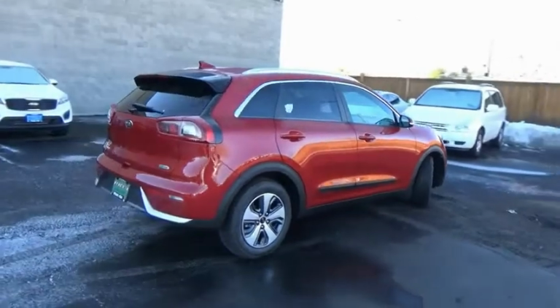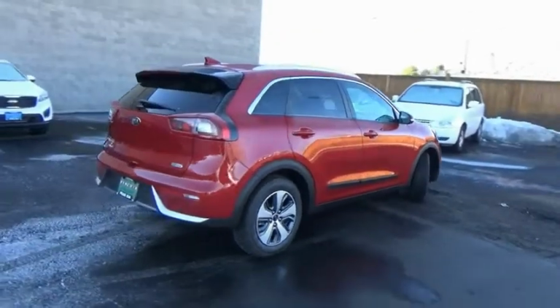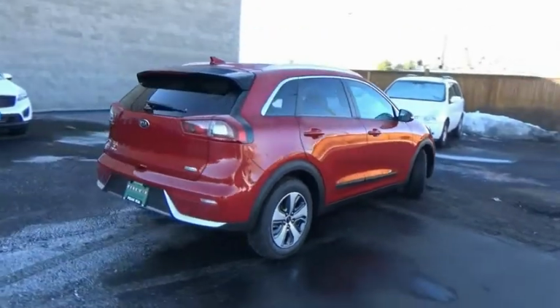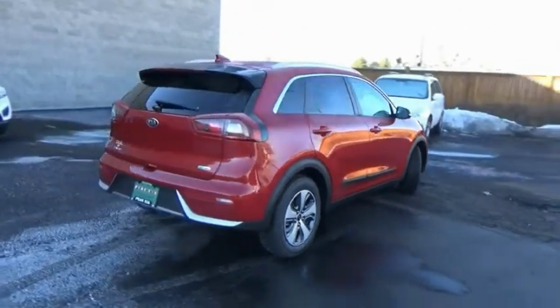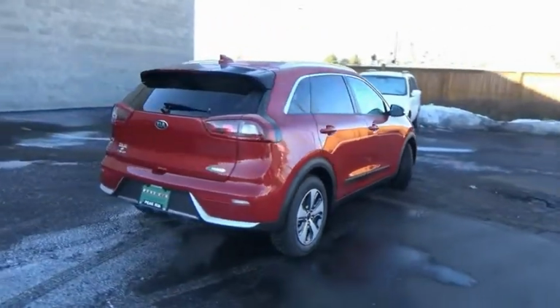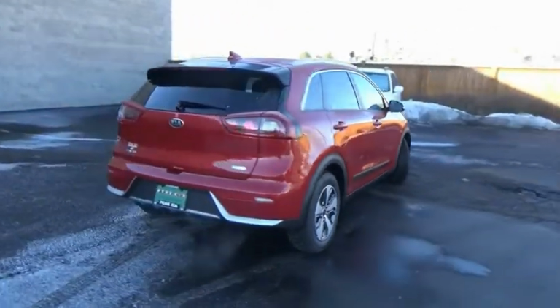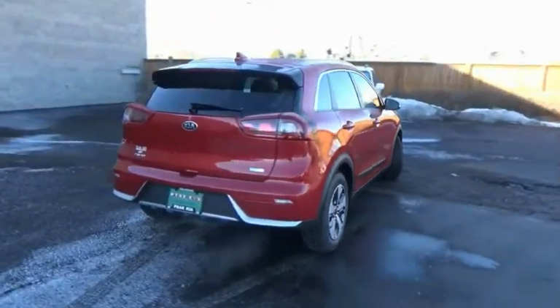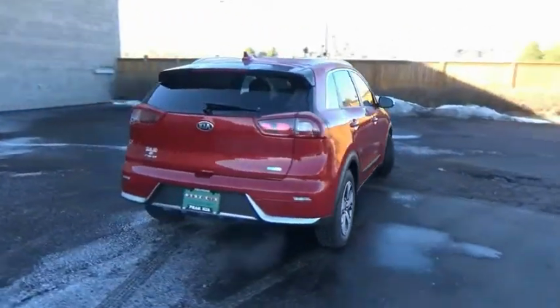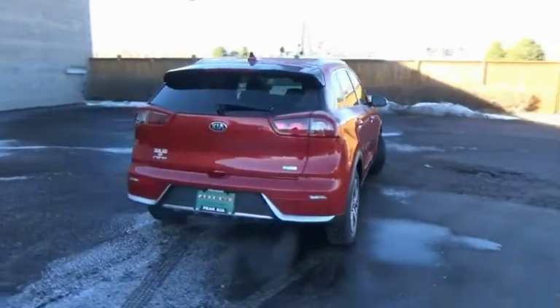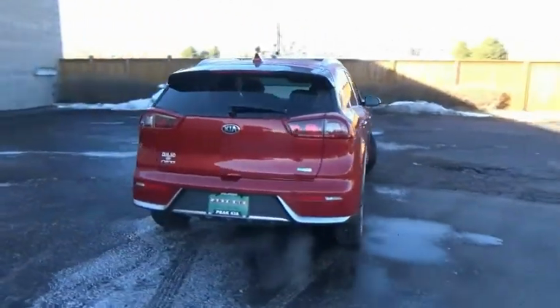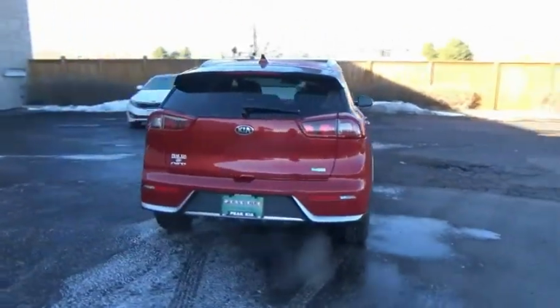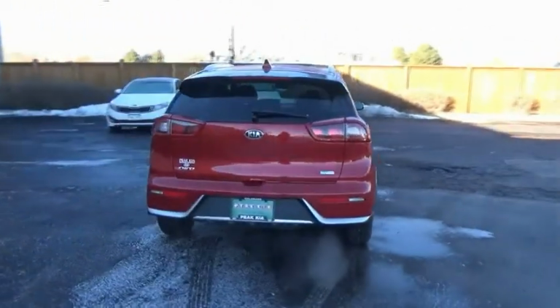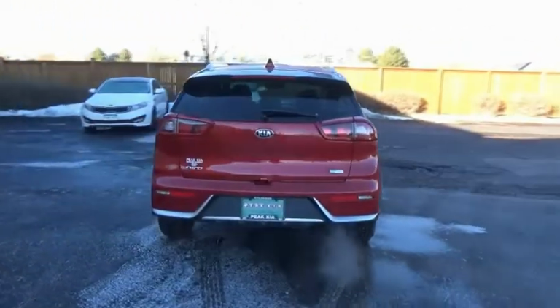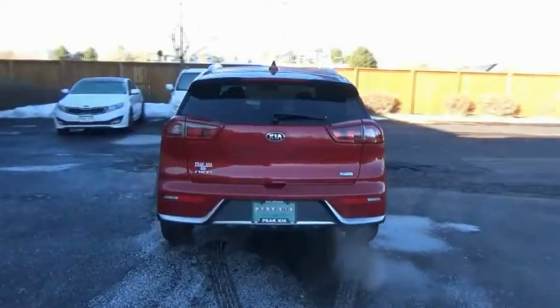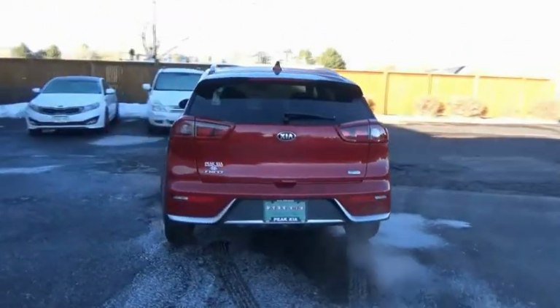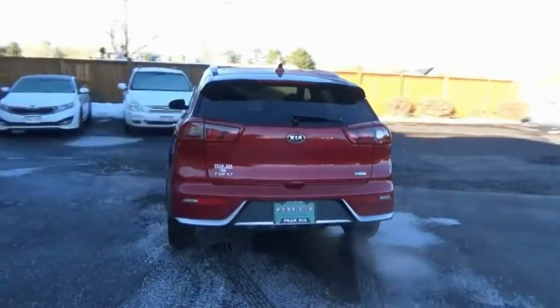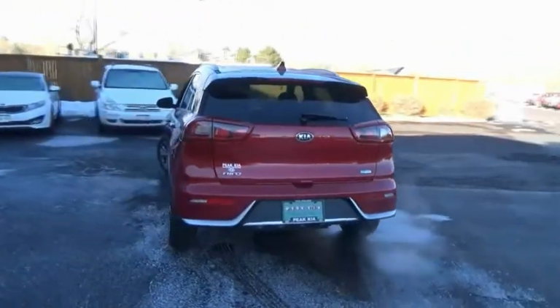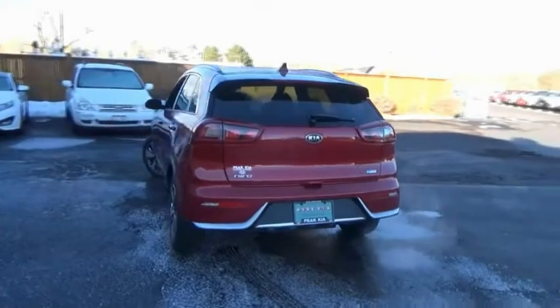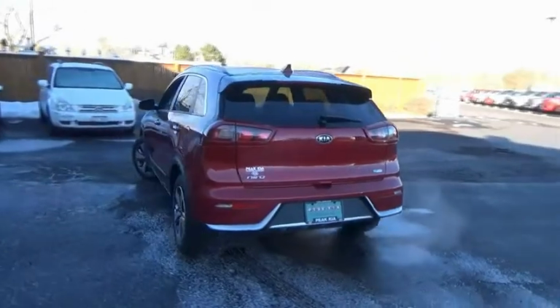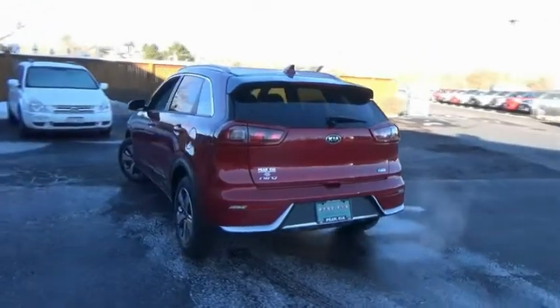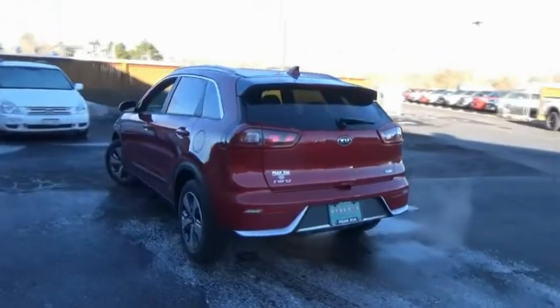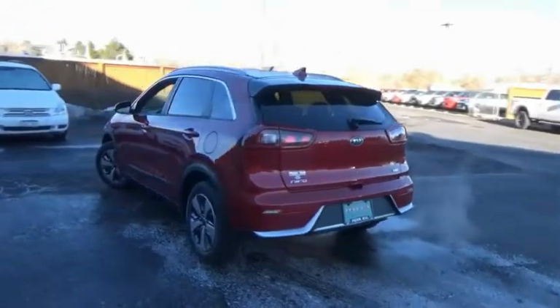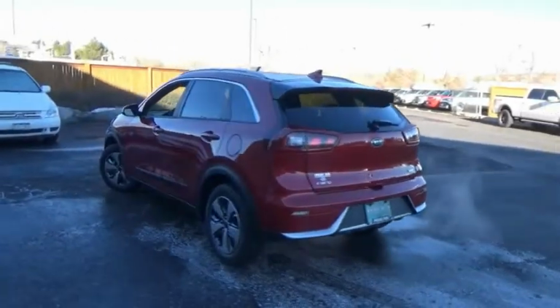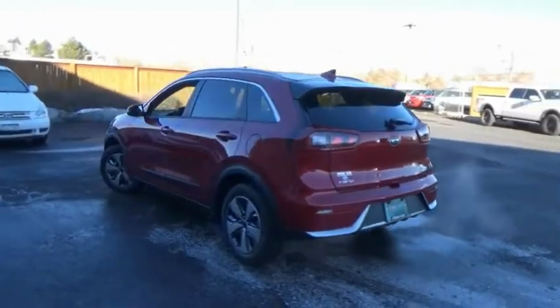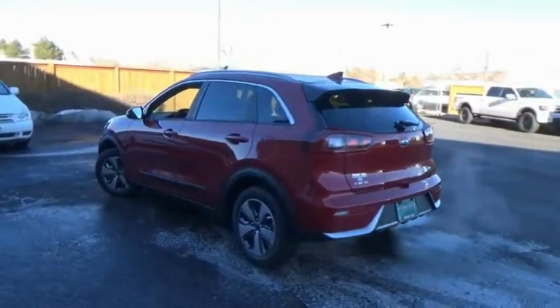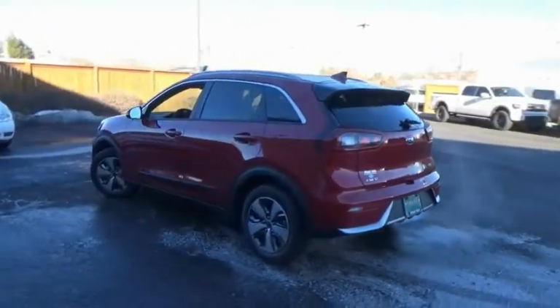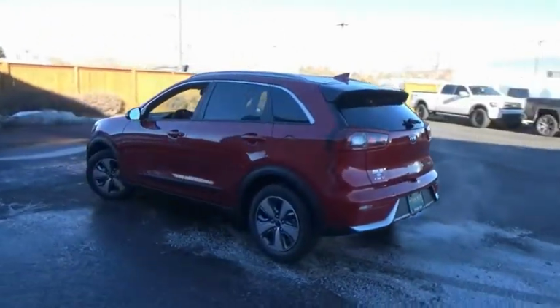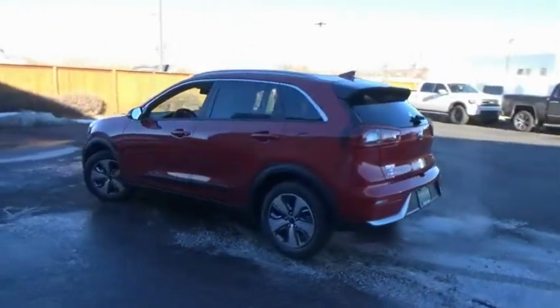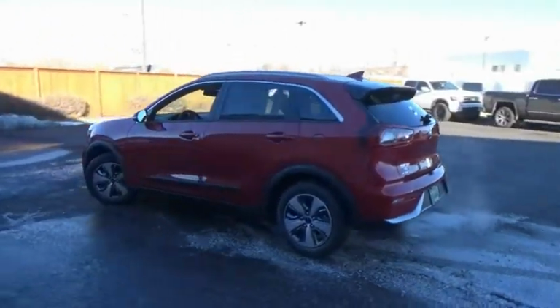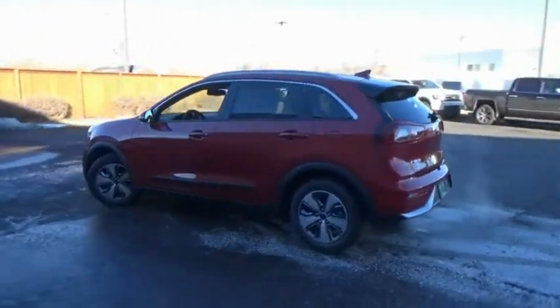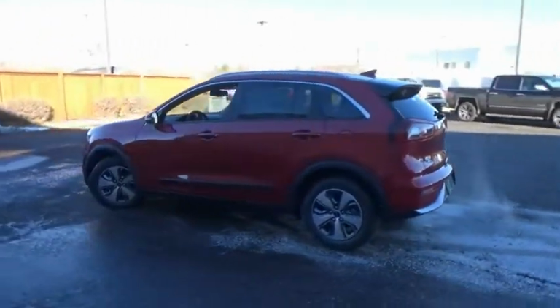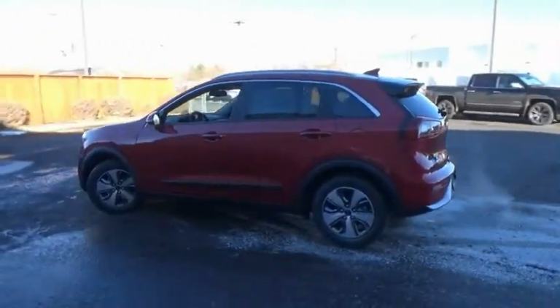The roomy cabin and elevated seating let you know you're in a crossover vehicle. However, the fantastic miles per gallon rating reminds you that you're still in a hybrid.